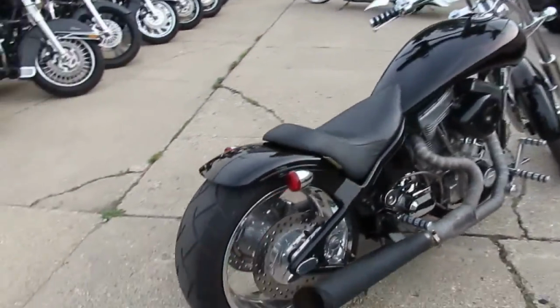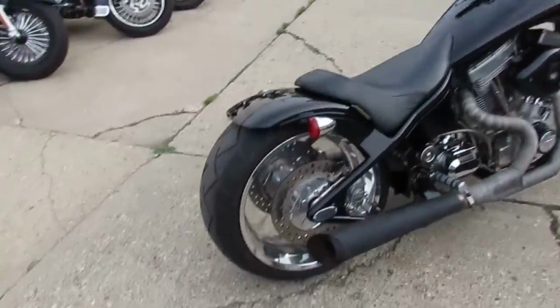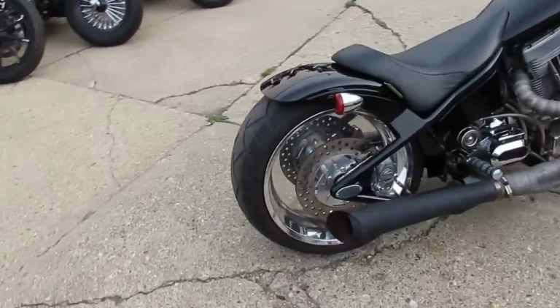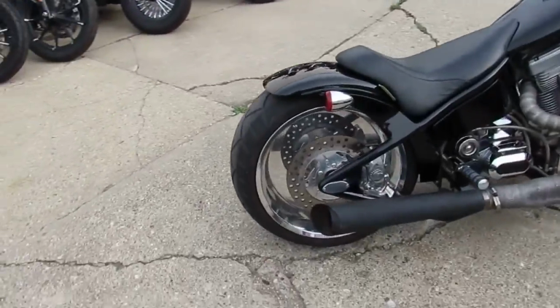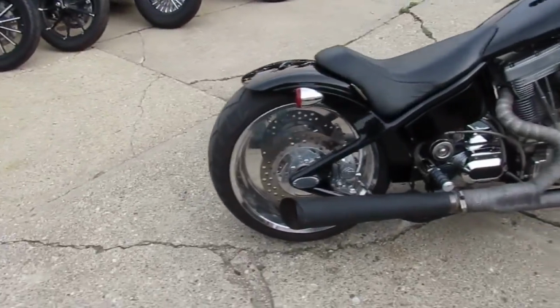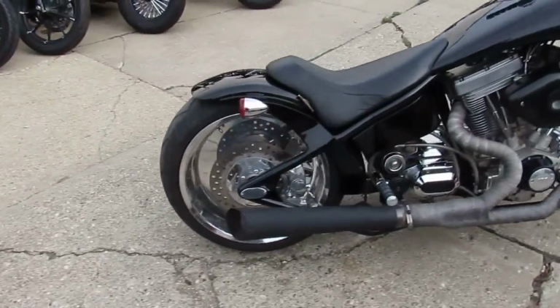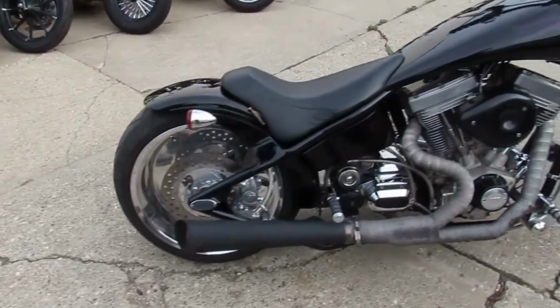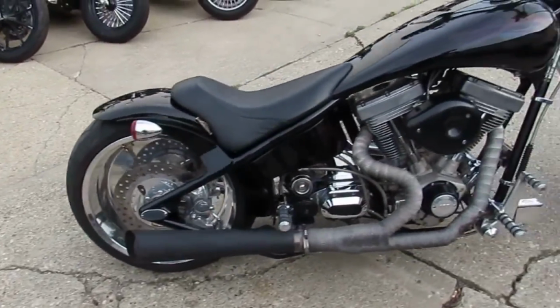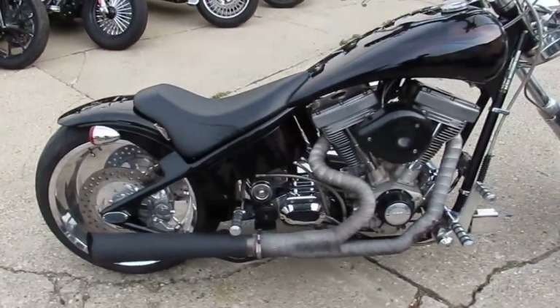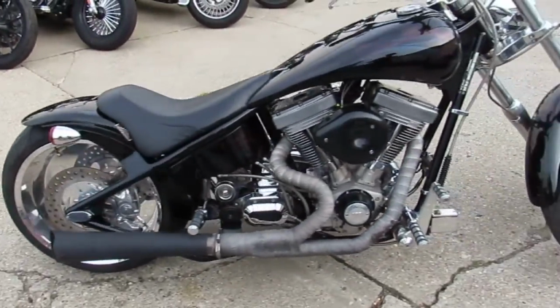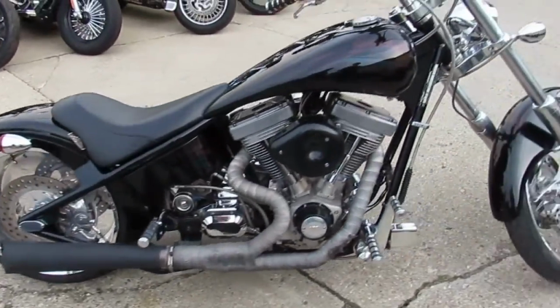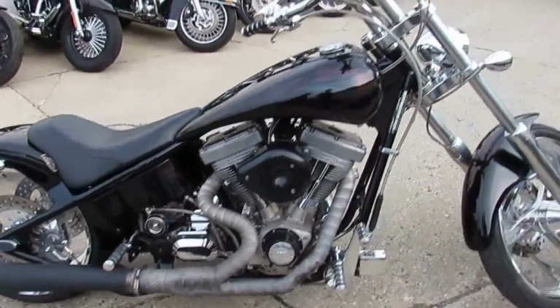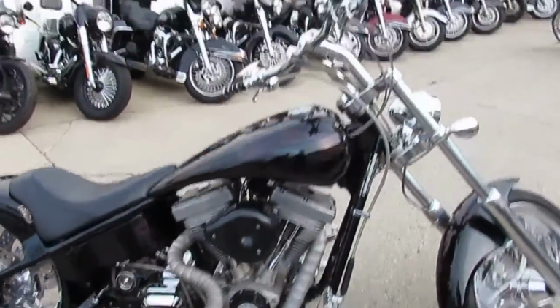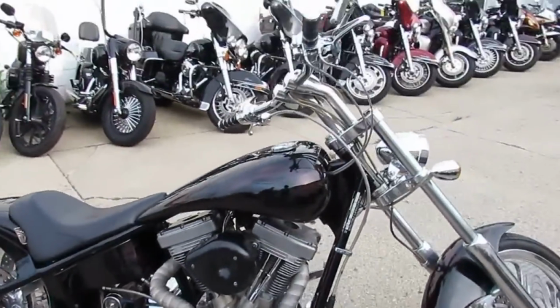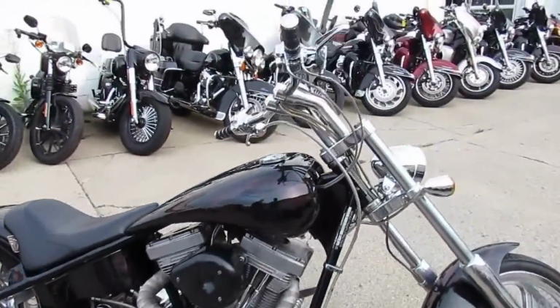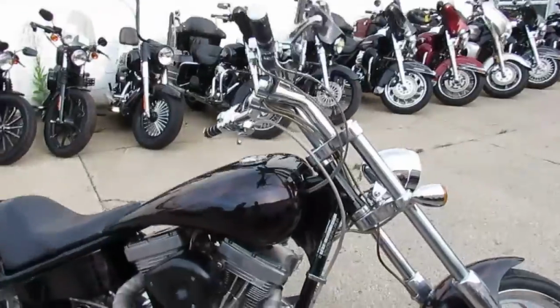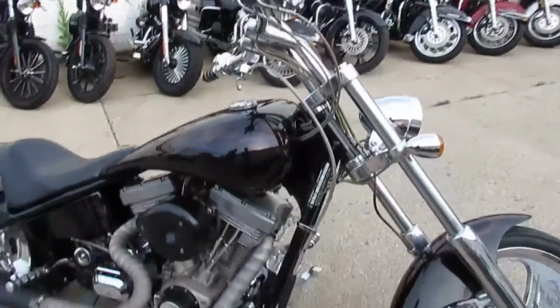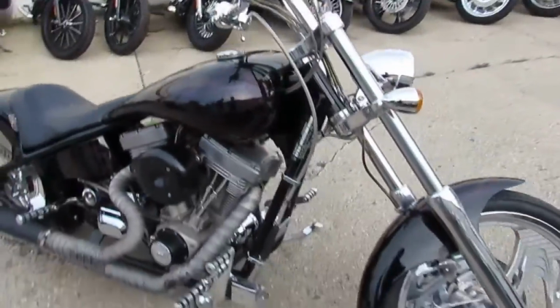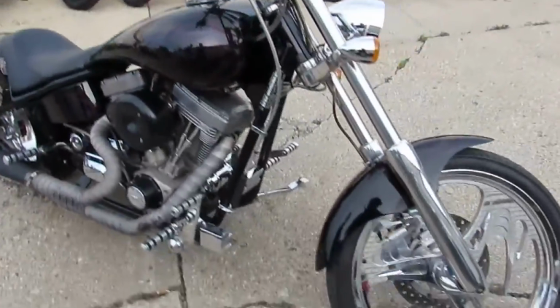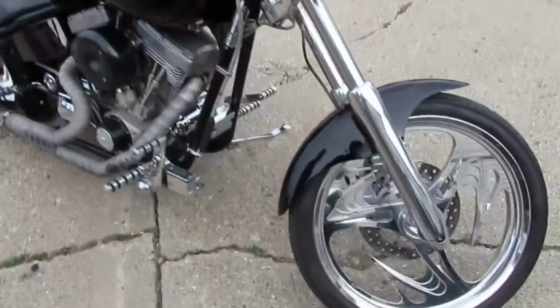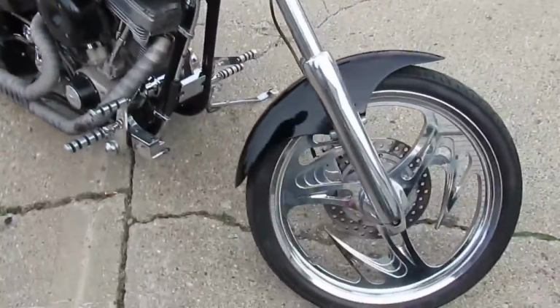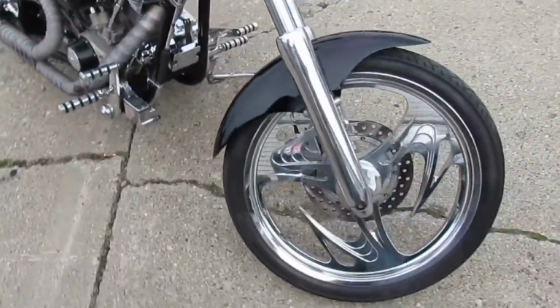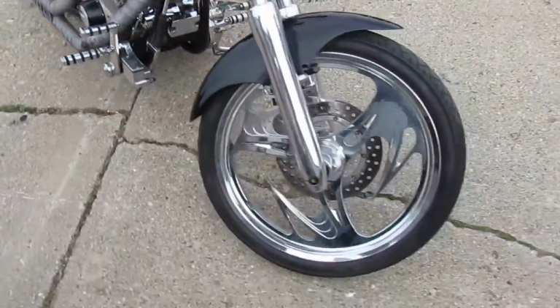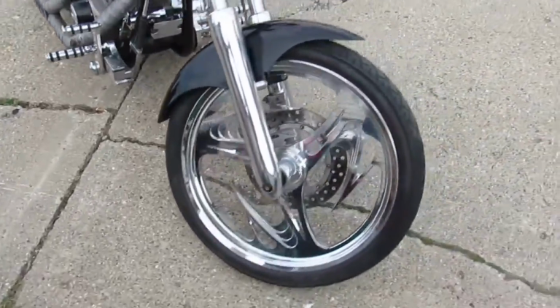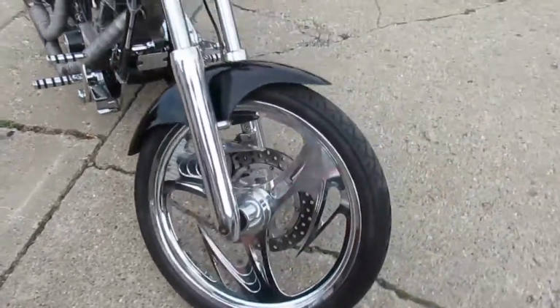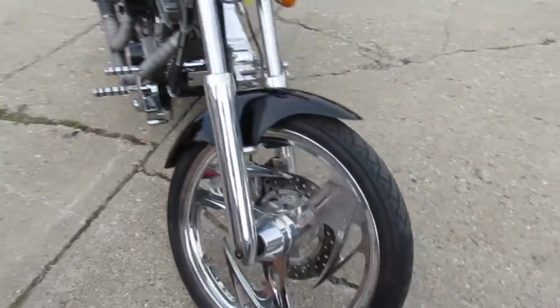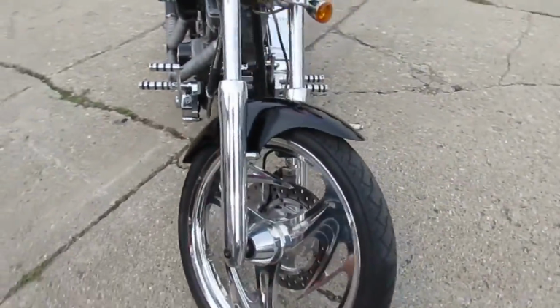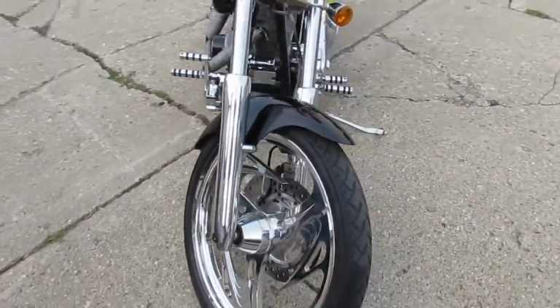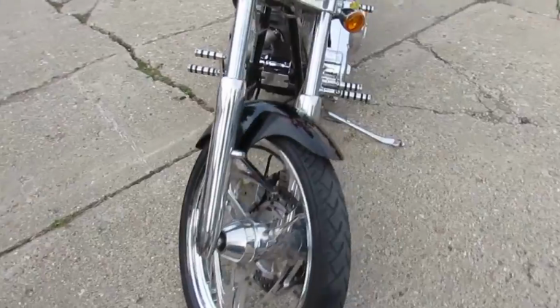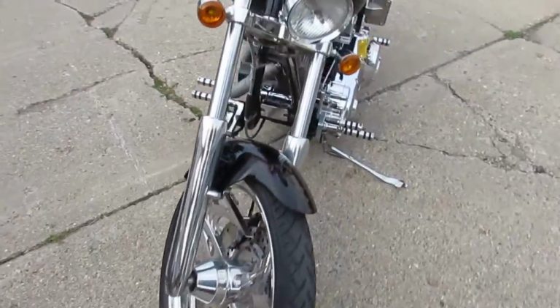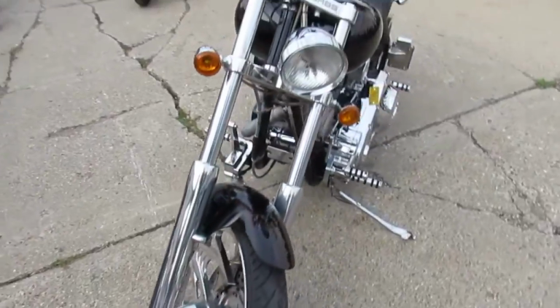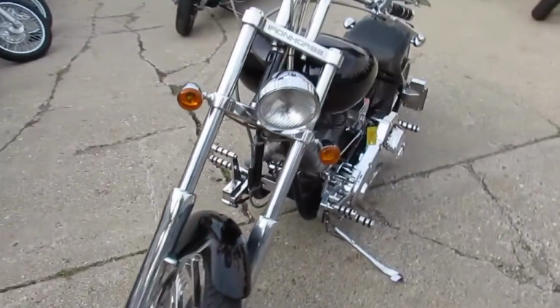American Iron Horse is one of the biggest custom bike builders back in the craze of custom bikes. They were out of Fort Worth, Texas — made a great quality bike. Those and Big Dogs seem to be the best custom bikes out there.